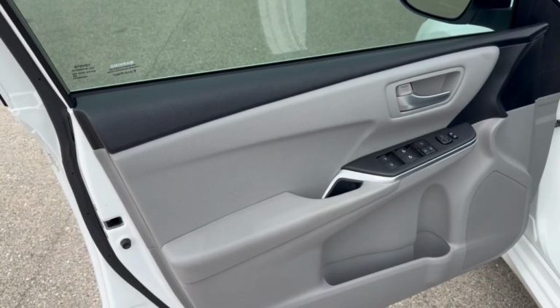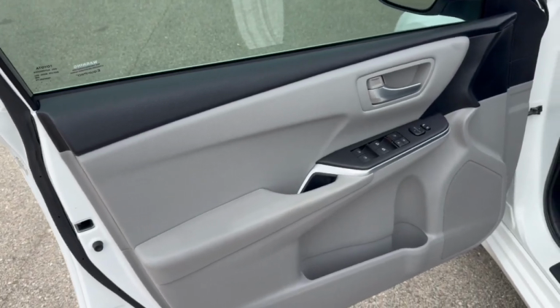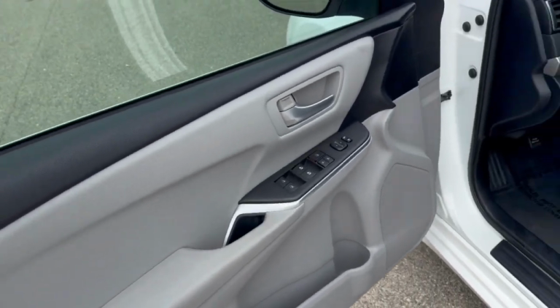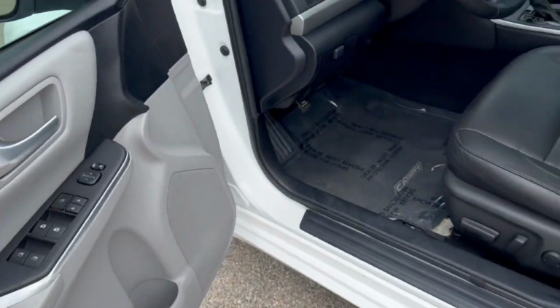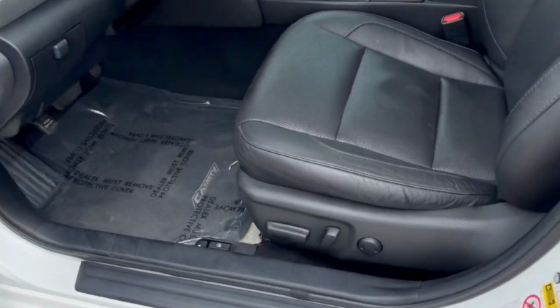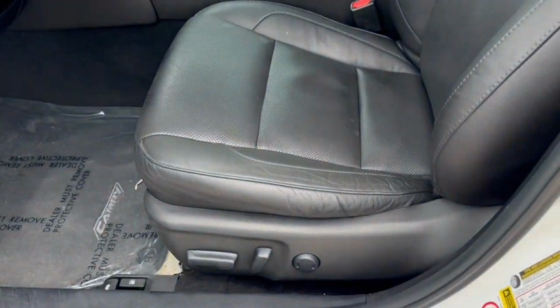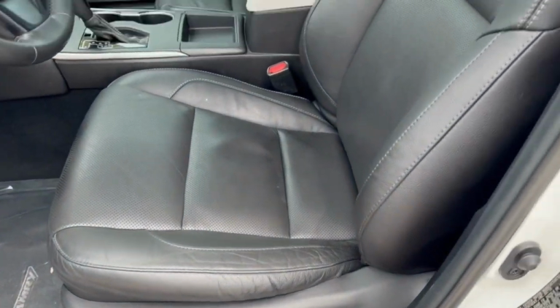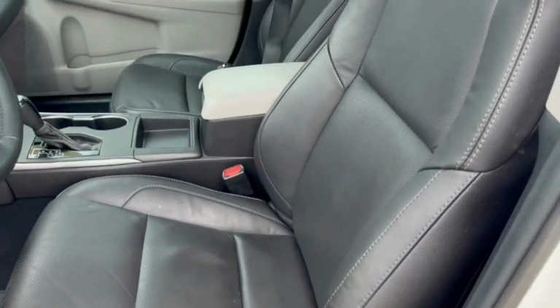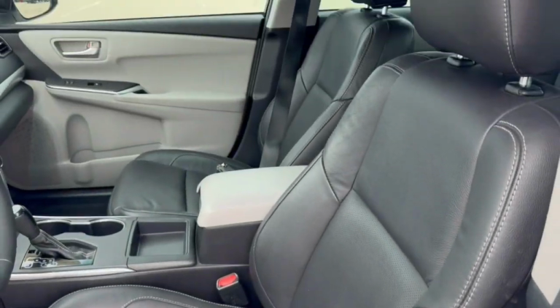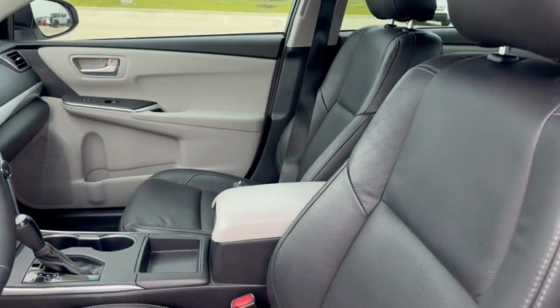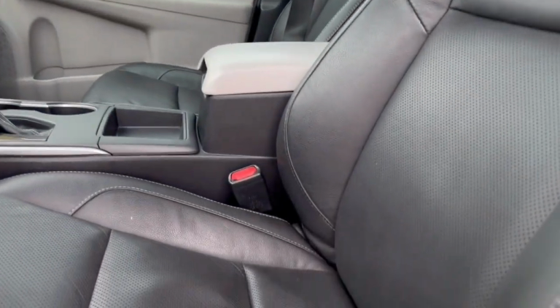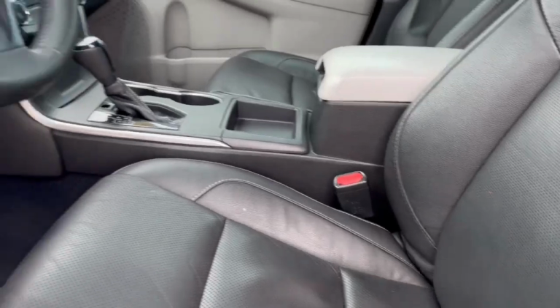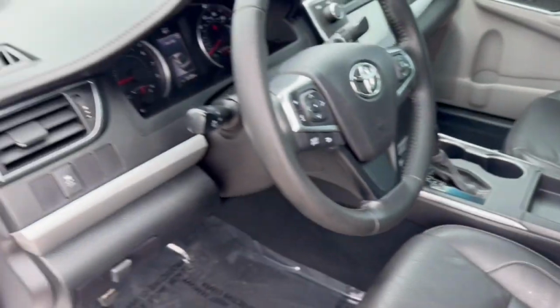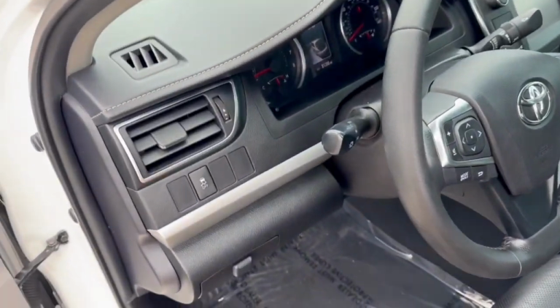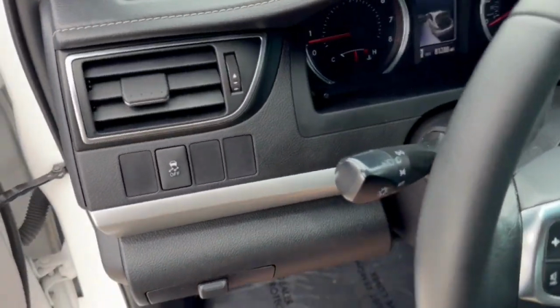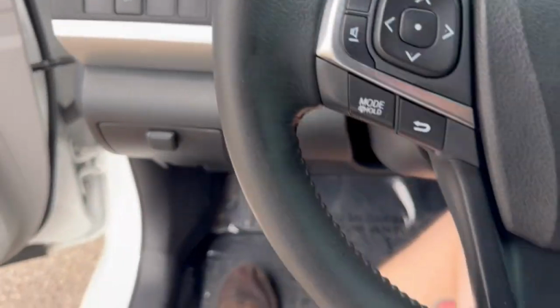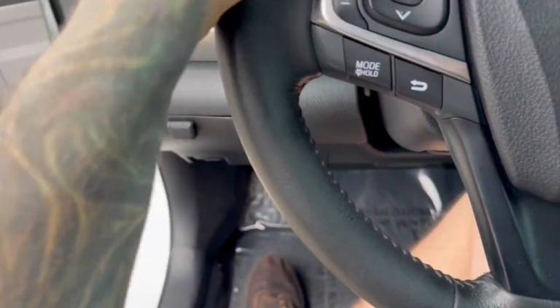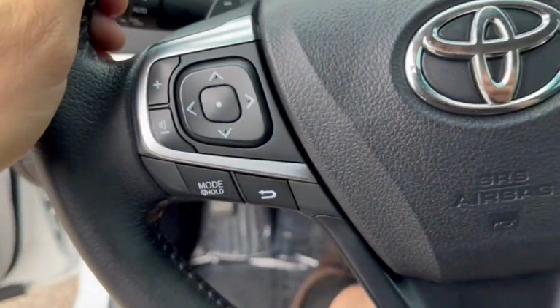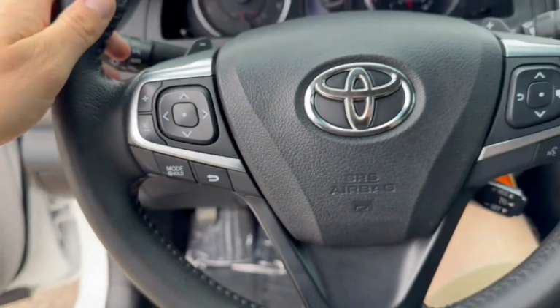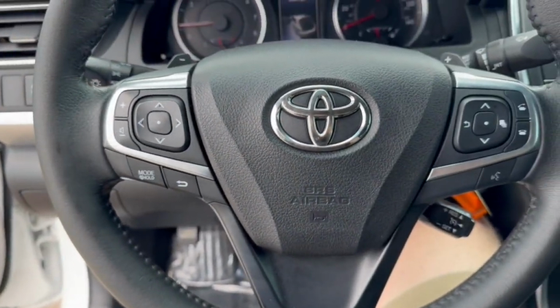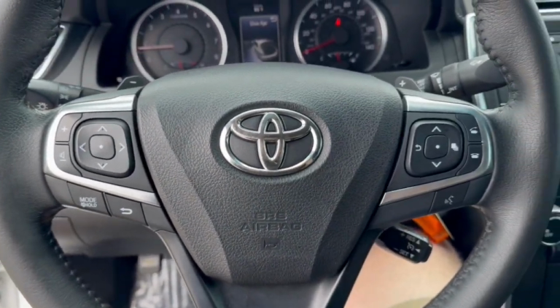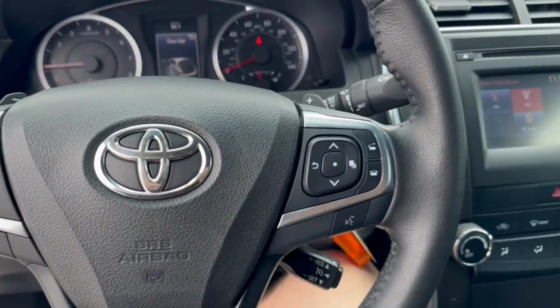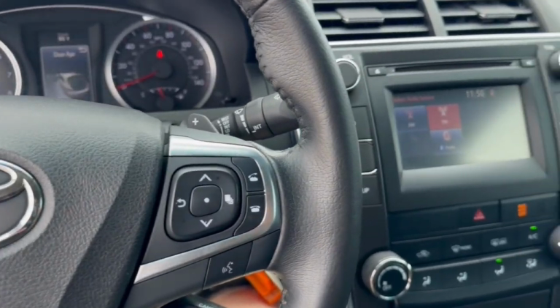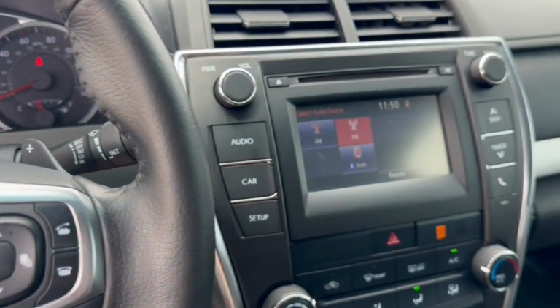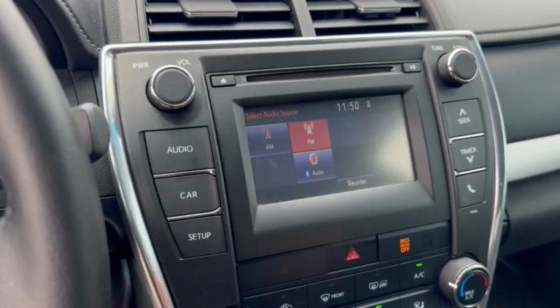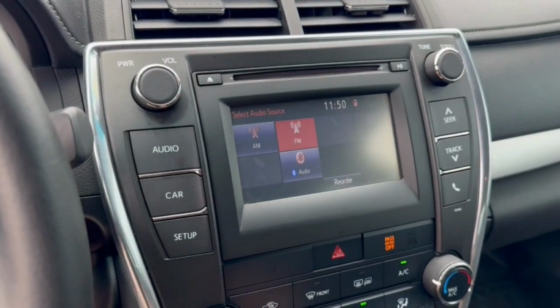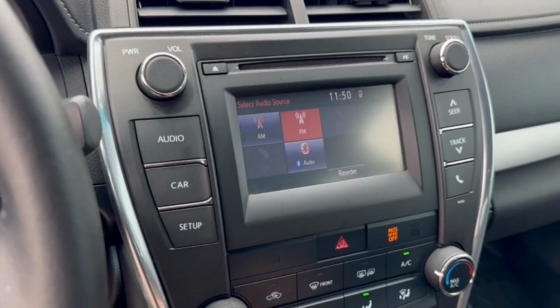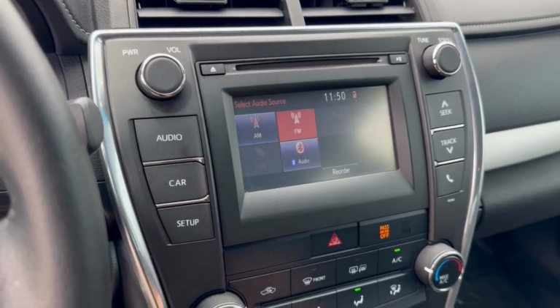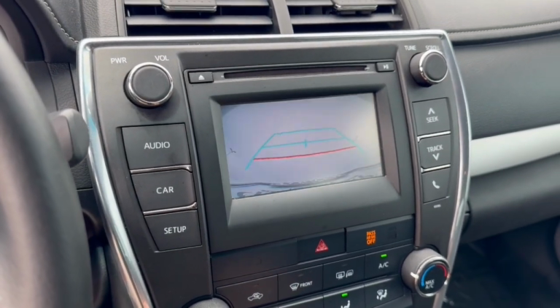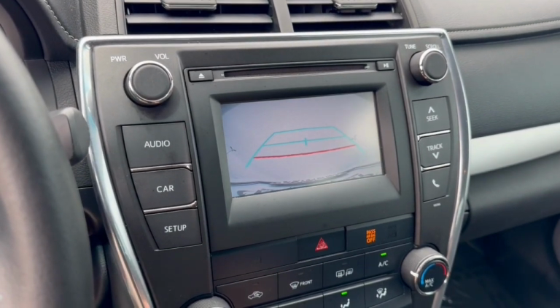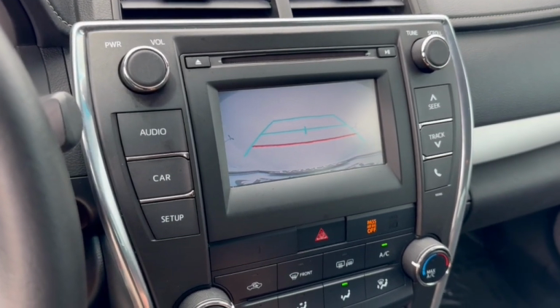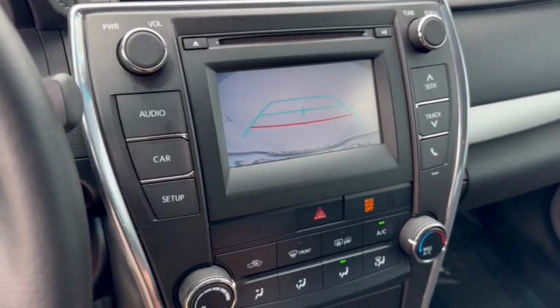Nice gray interior here, power driver seat, perforated black leather seating throughout the vehicle, and a leather wrapped steering wheel. You do have Bluetooth to connect your phone and a rear backup camera.